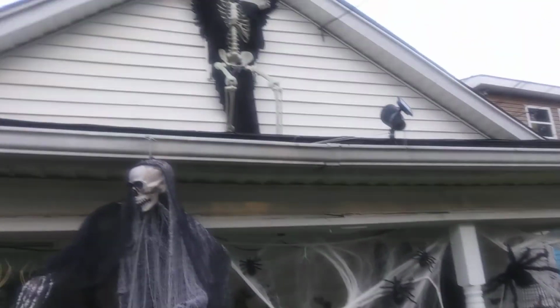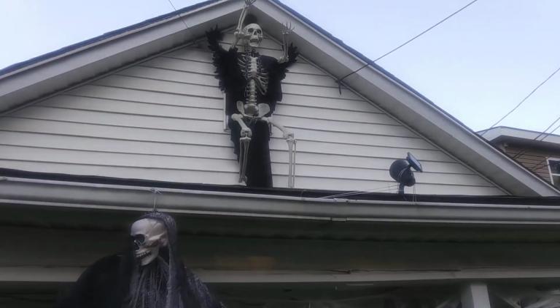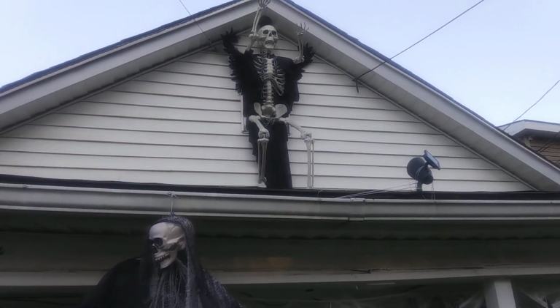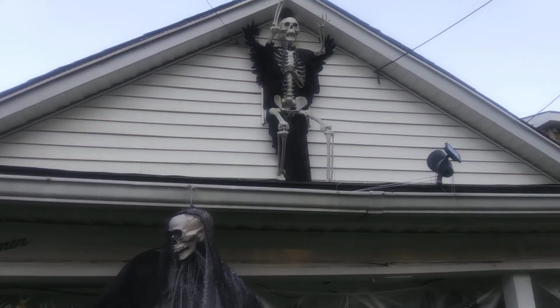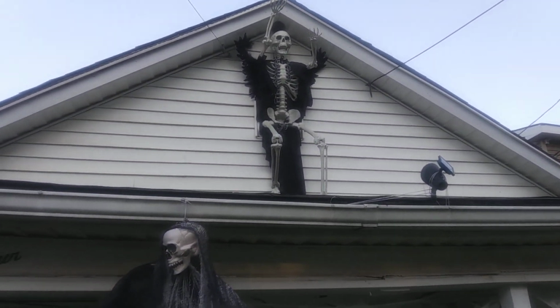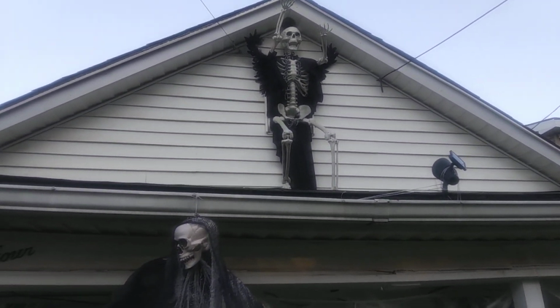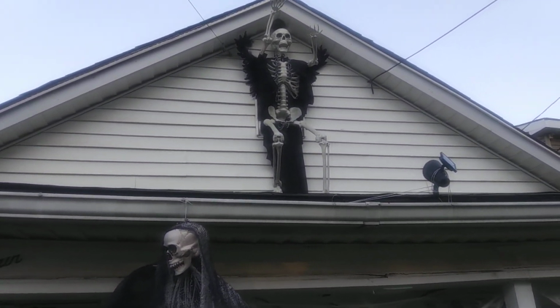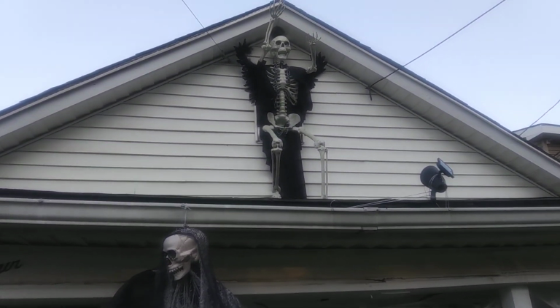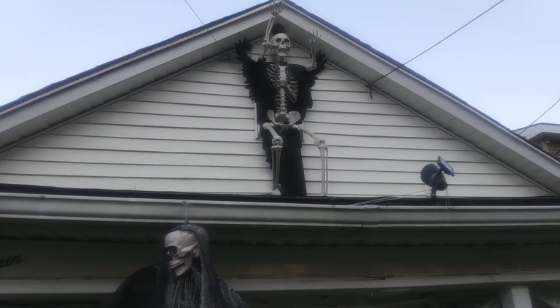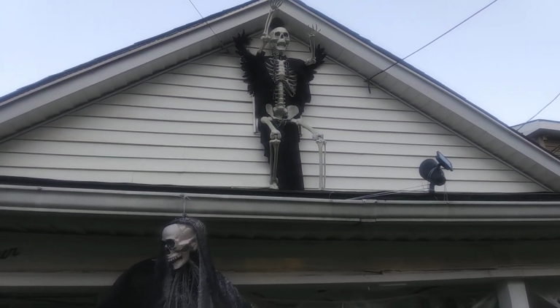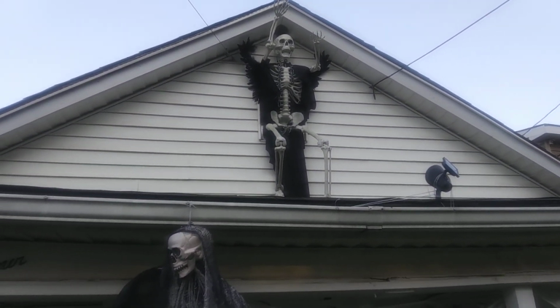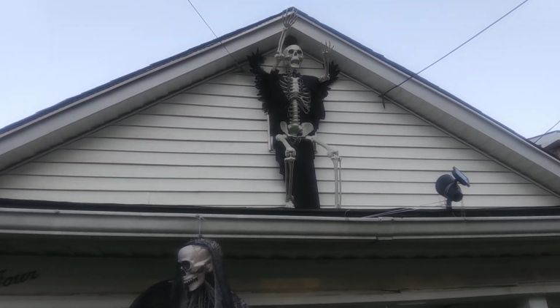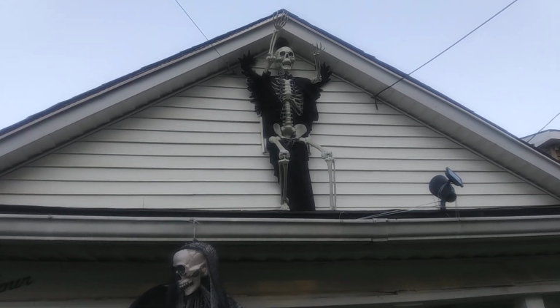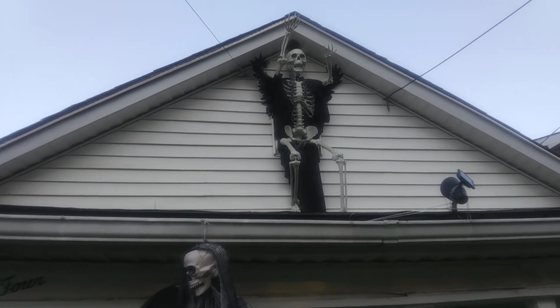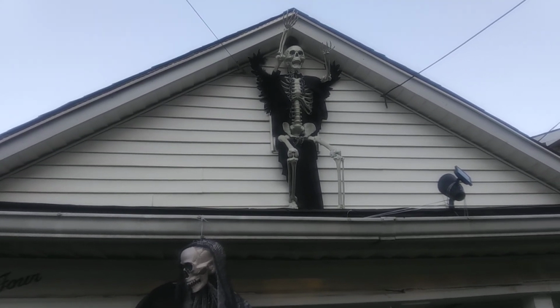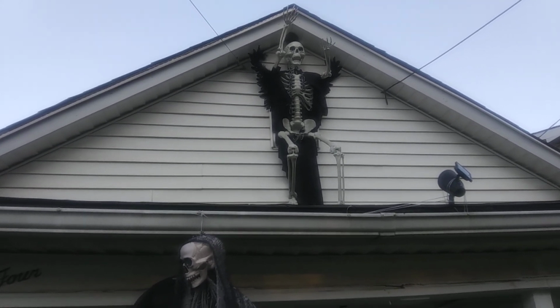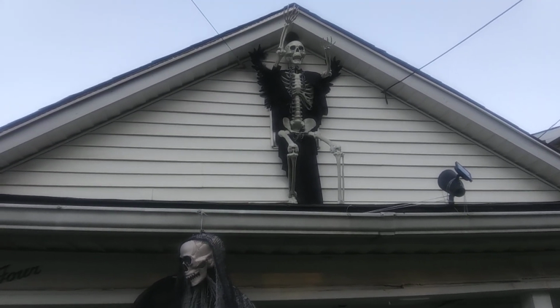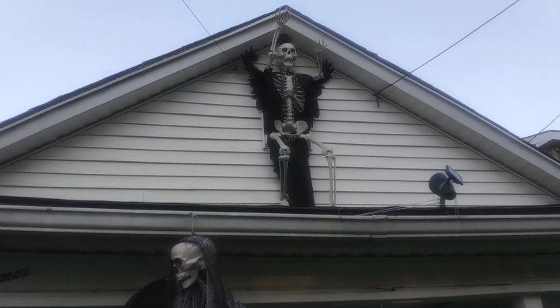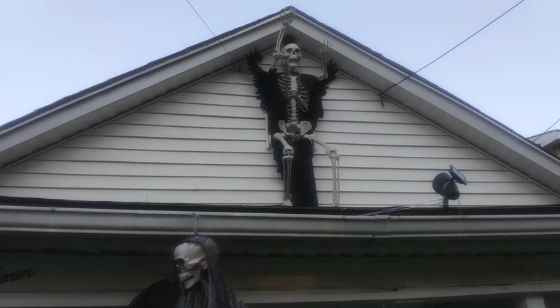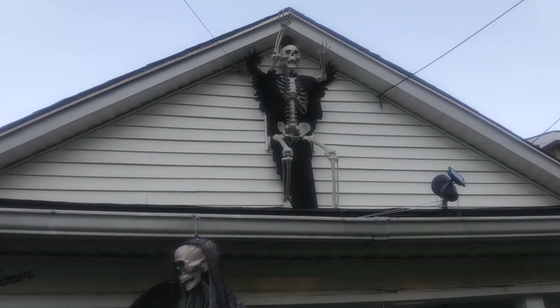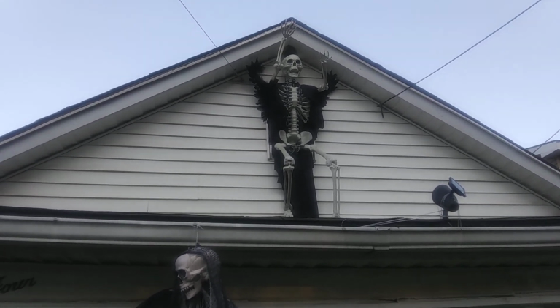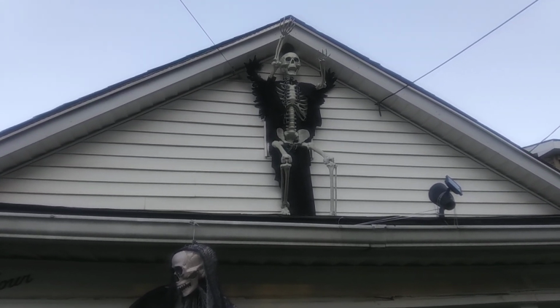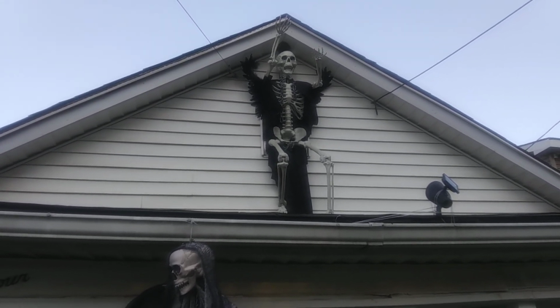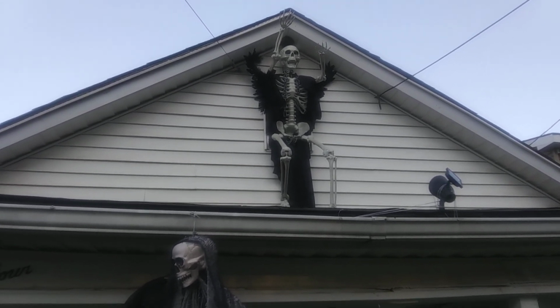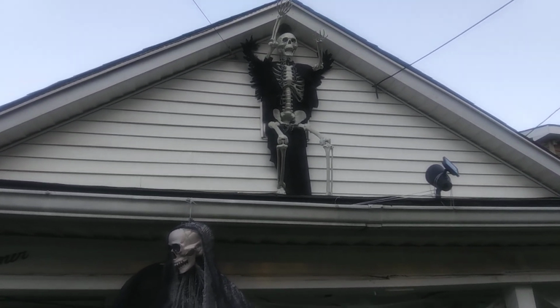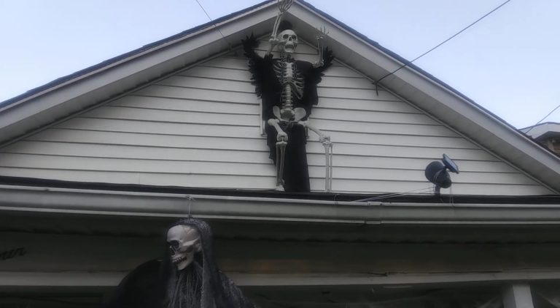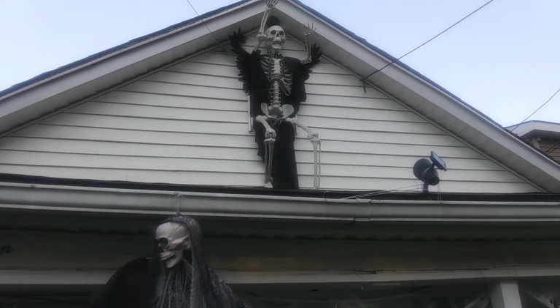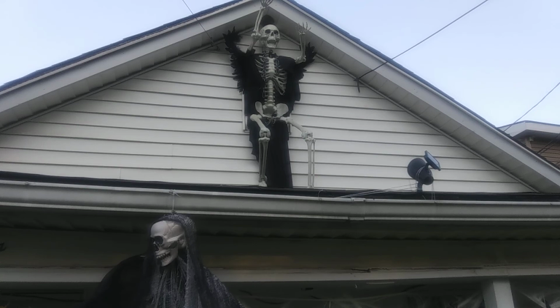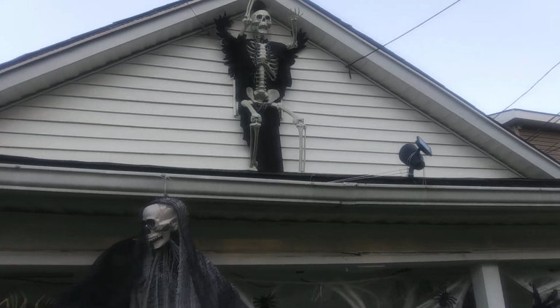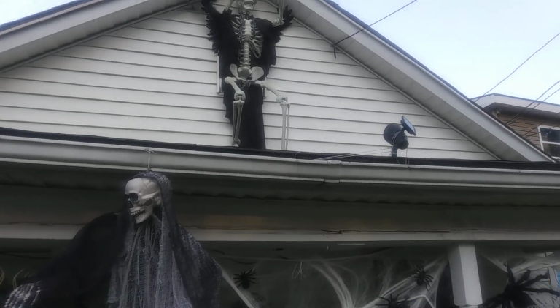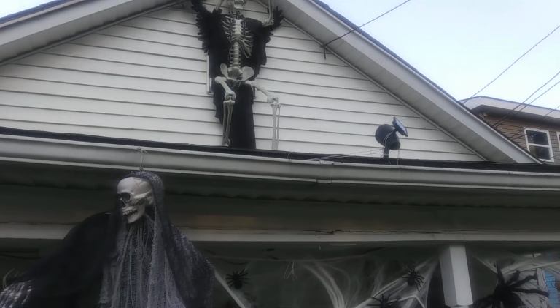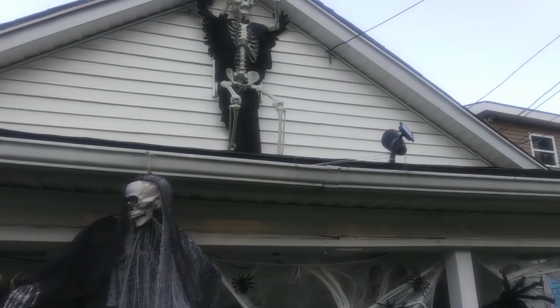And there's my big old 12-foot skeleton up there. I want him to be higher, but that's as tall as I could get him — I wasn't going to put a ladder on the roof. So there he is.